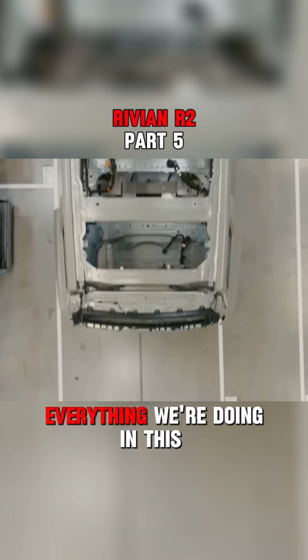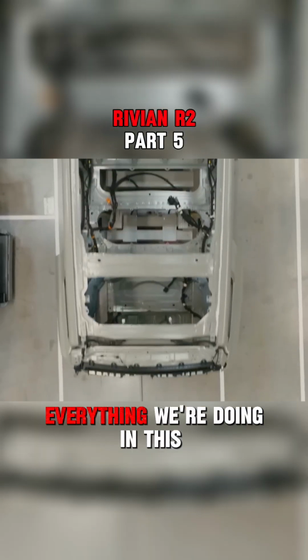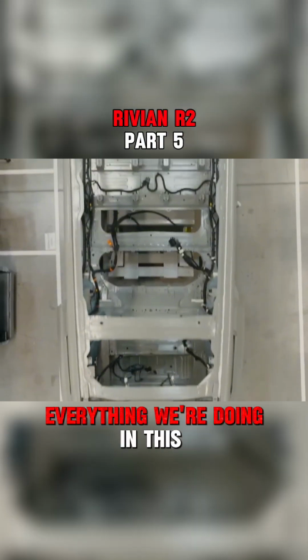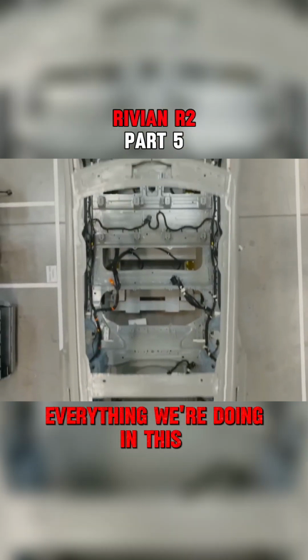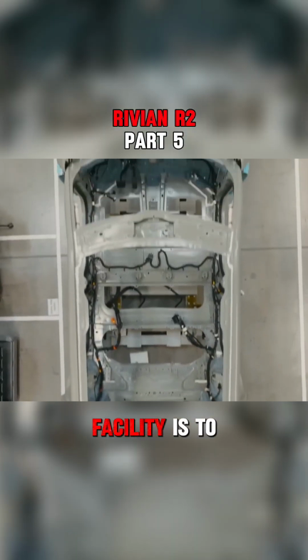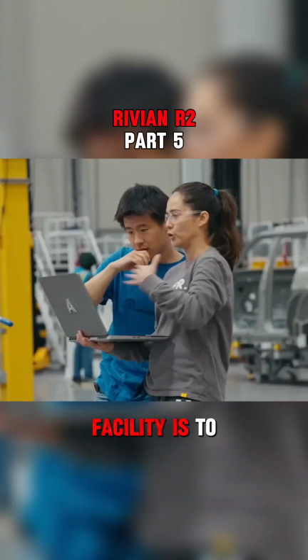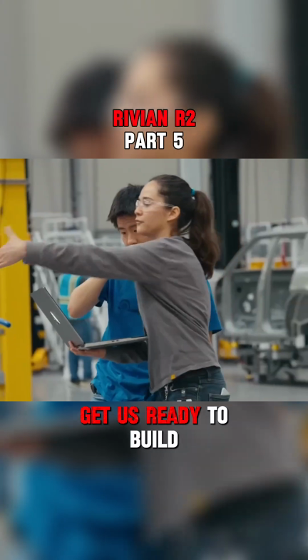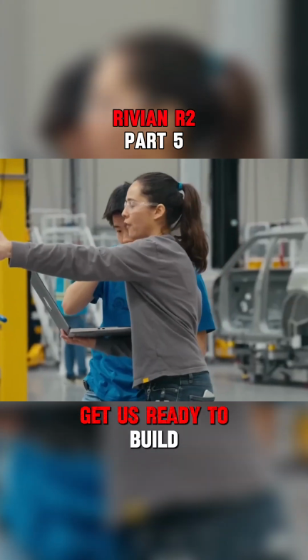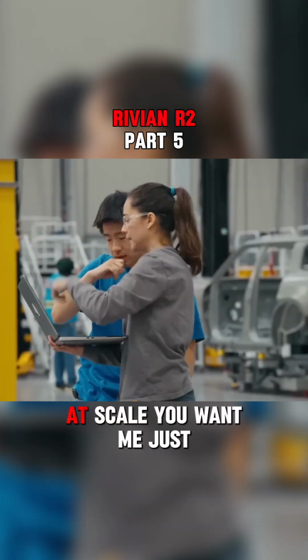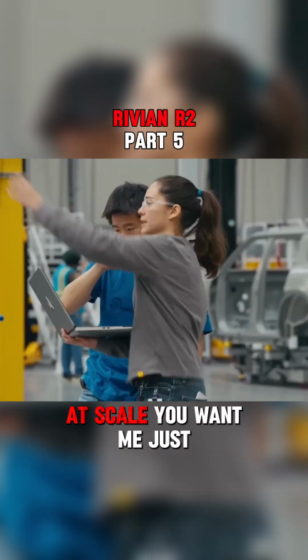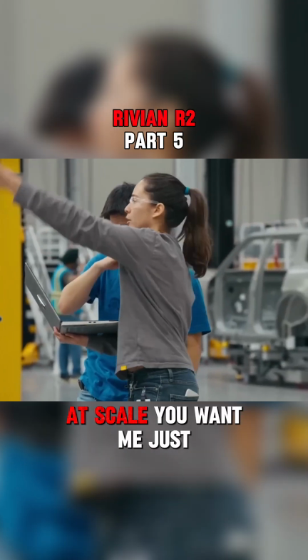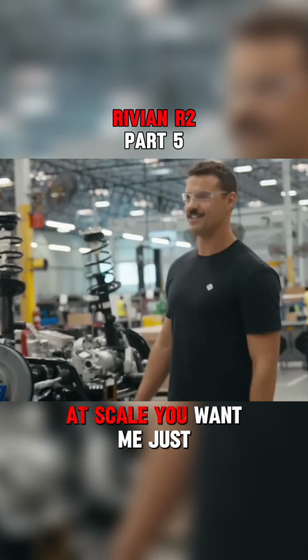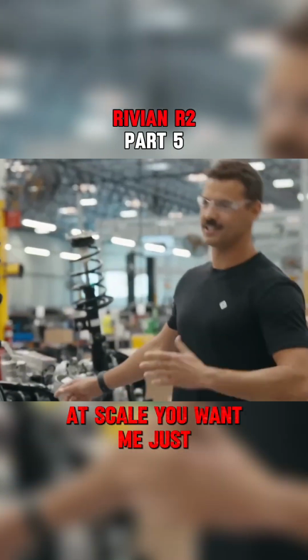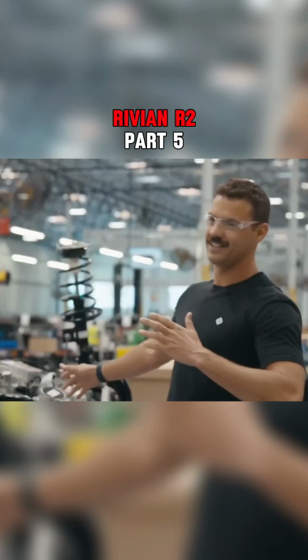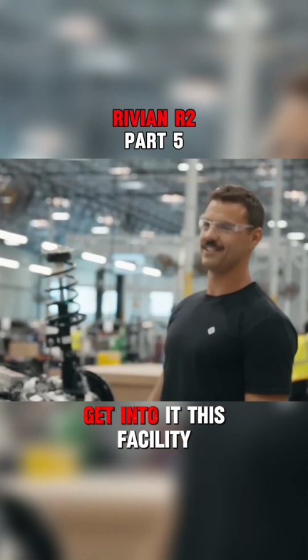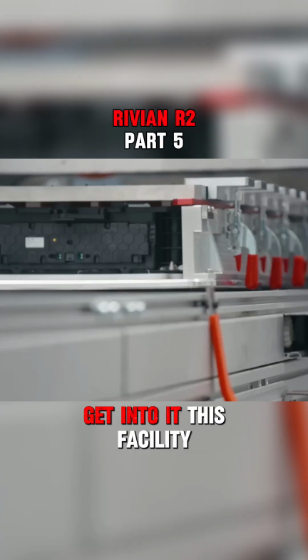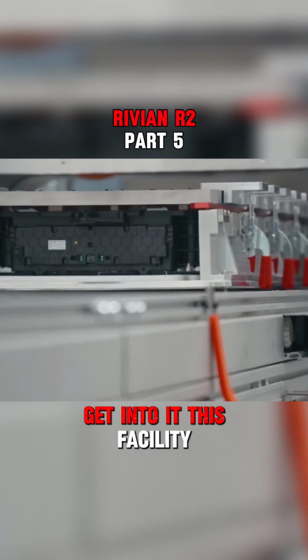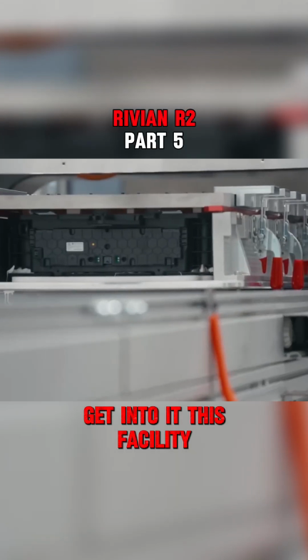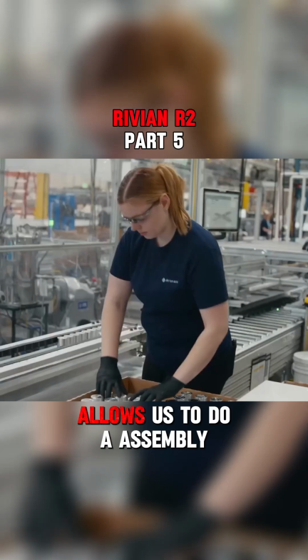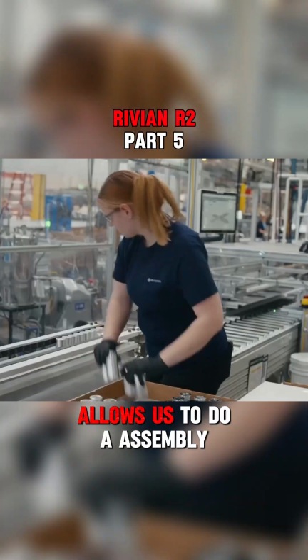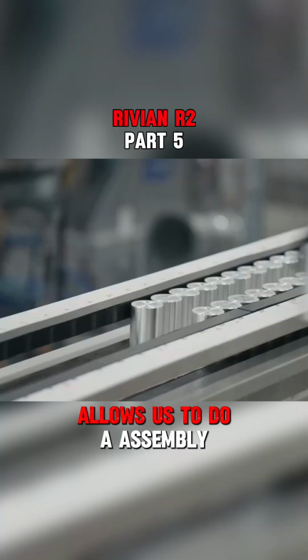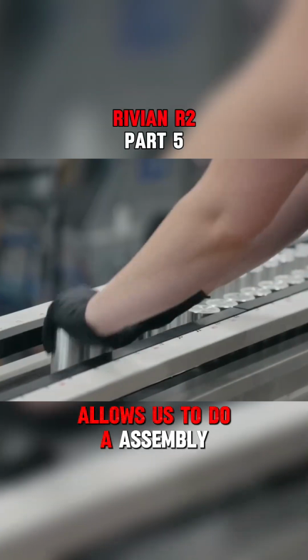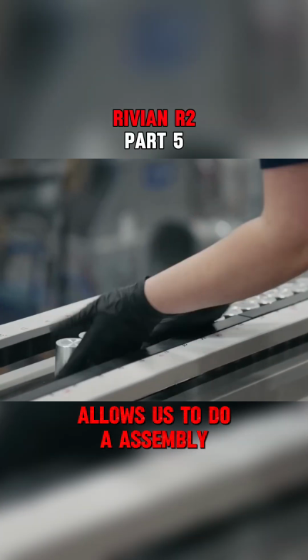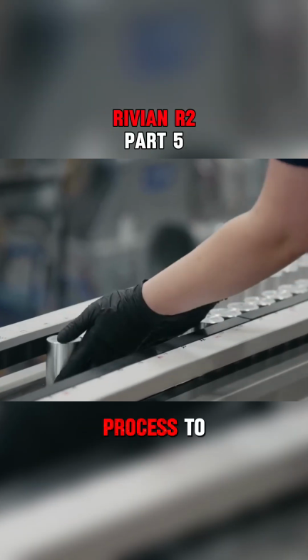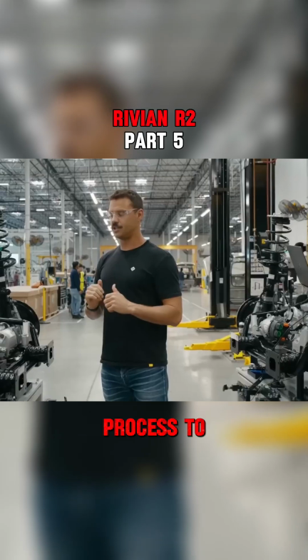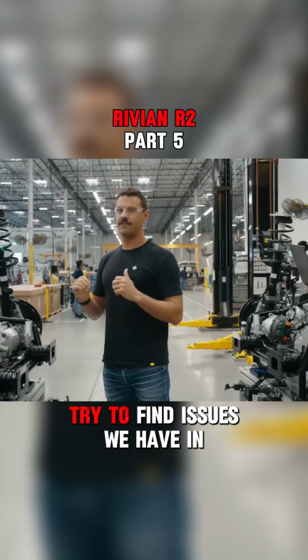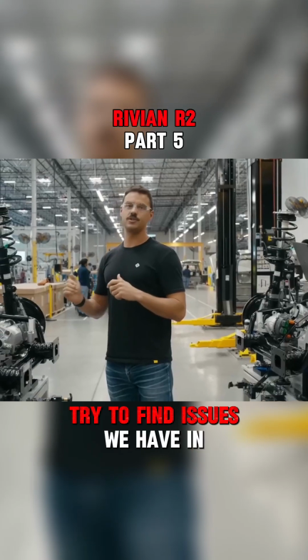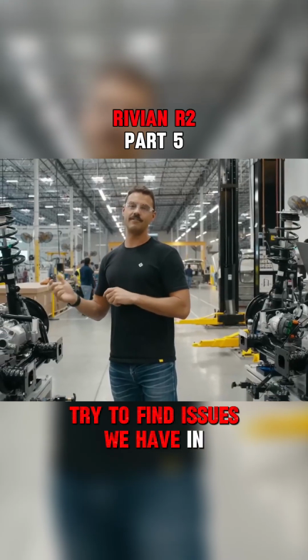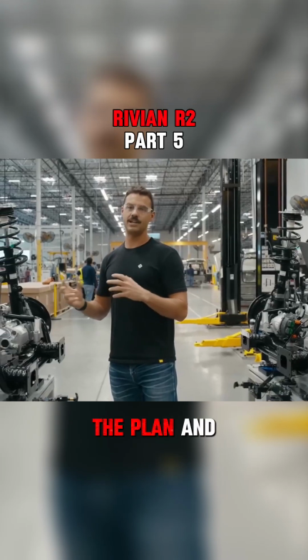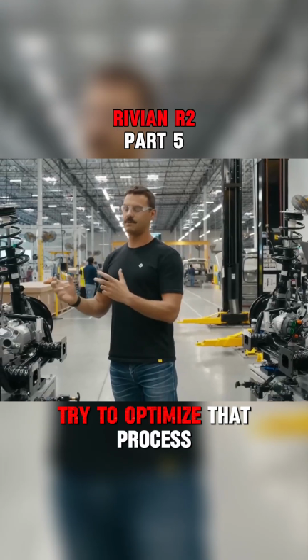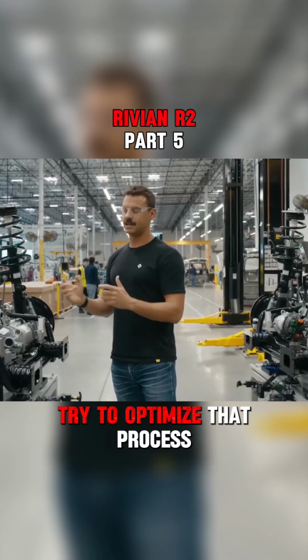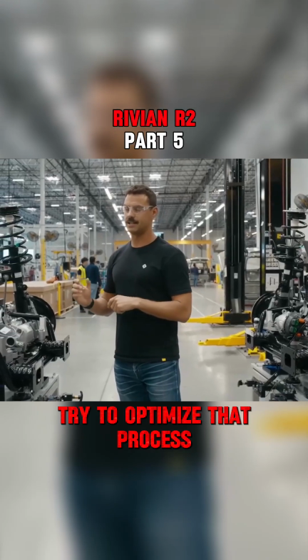Everything we're doing in this facility is to get us ready to build at scale. This facility allows us to do an assembly process to try to find issues we have in the plant and try to optimize that process.